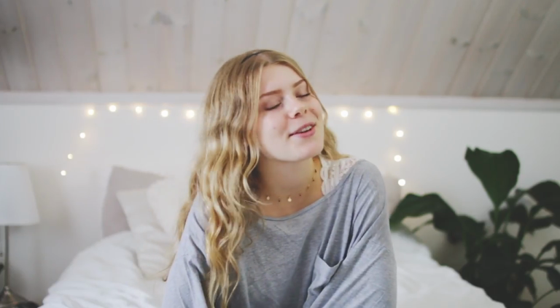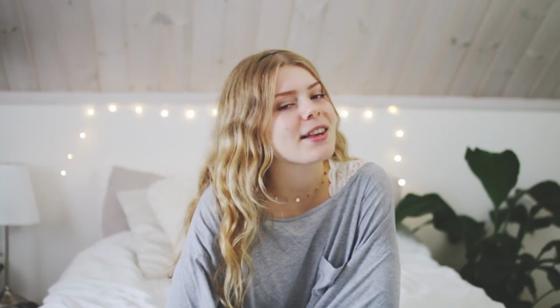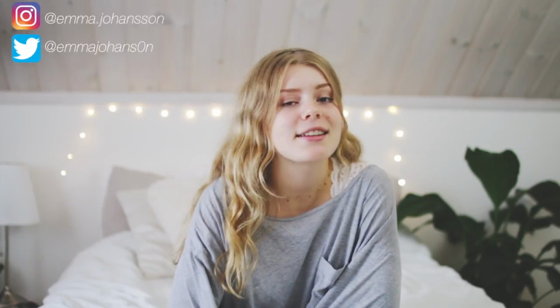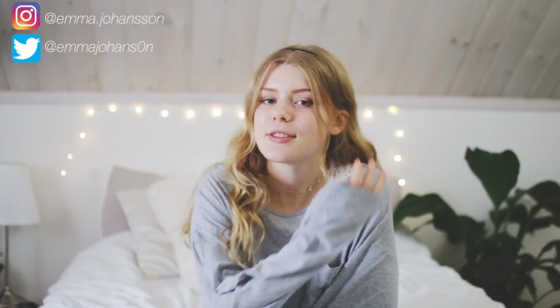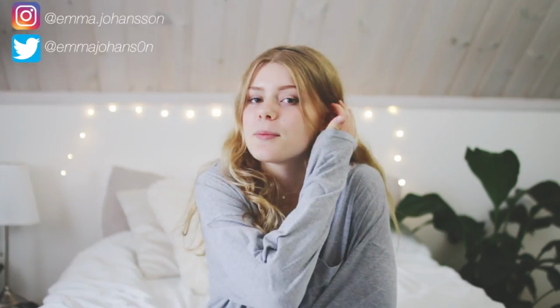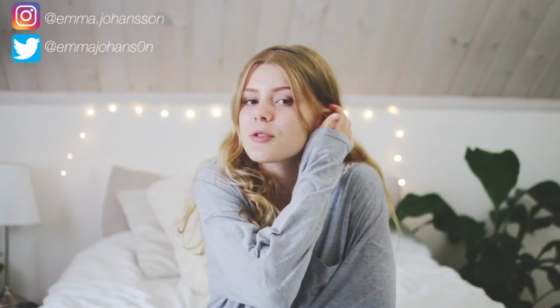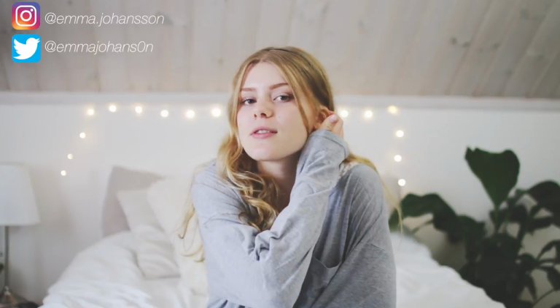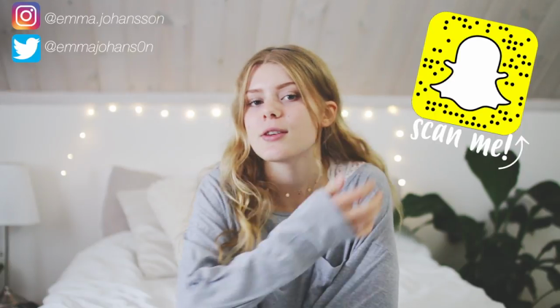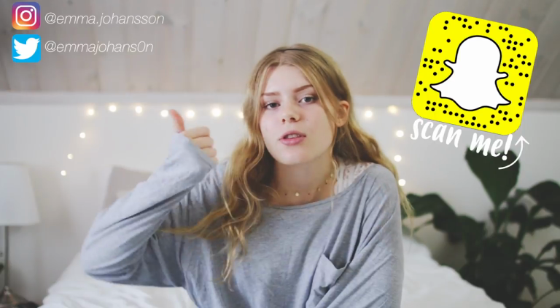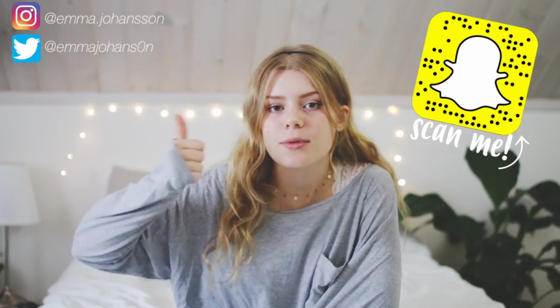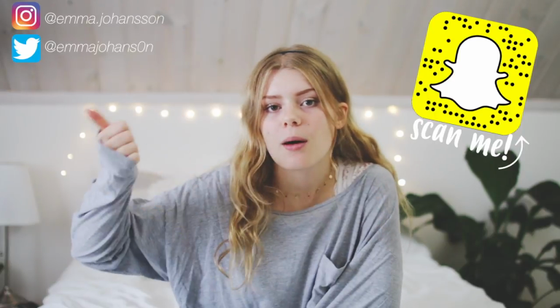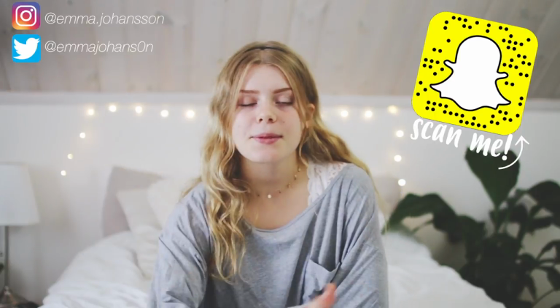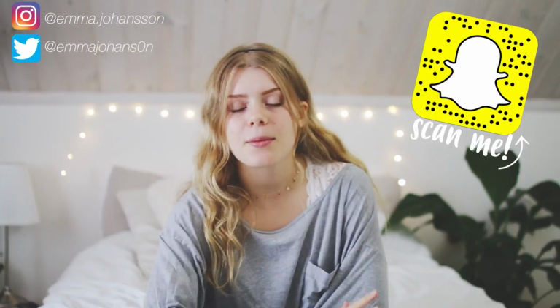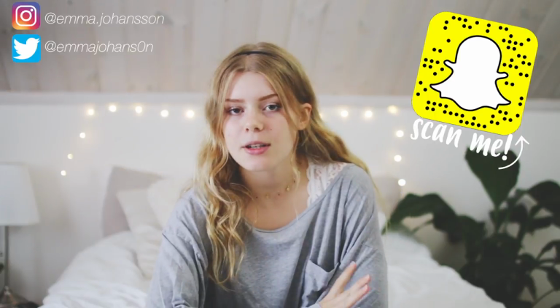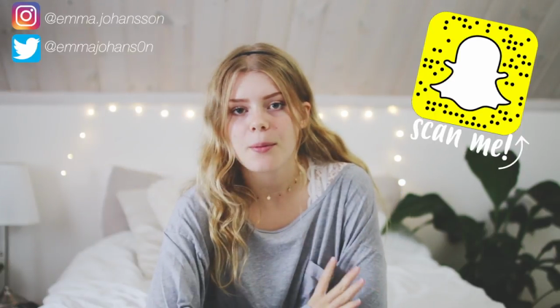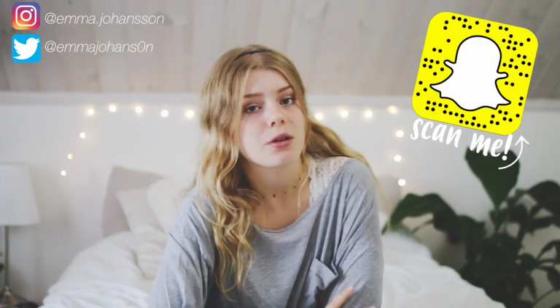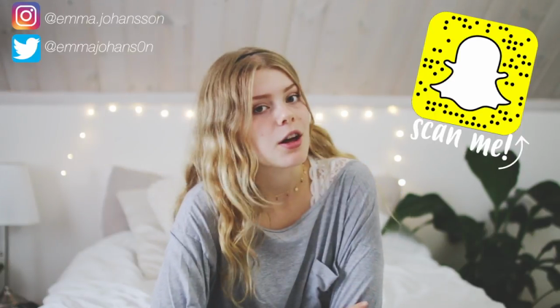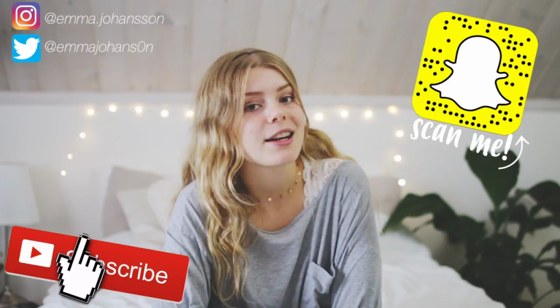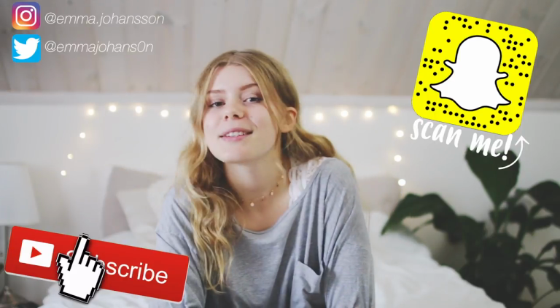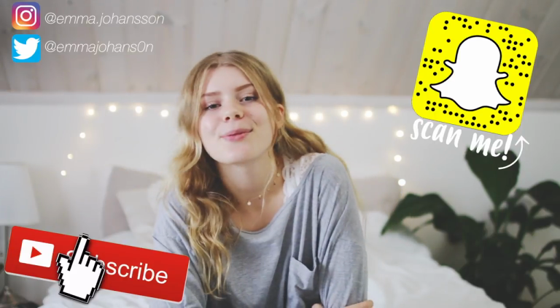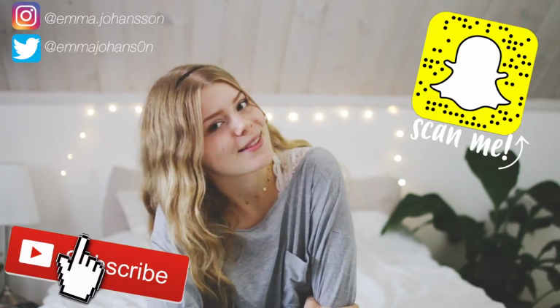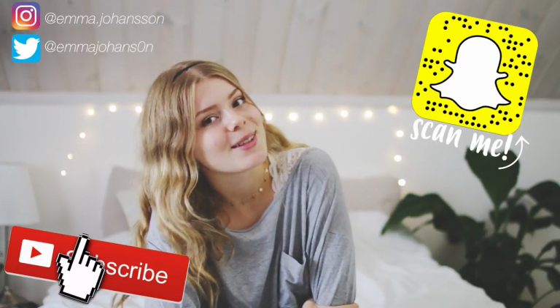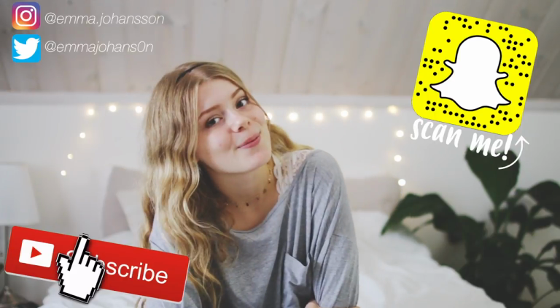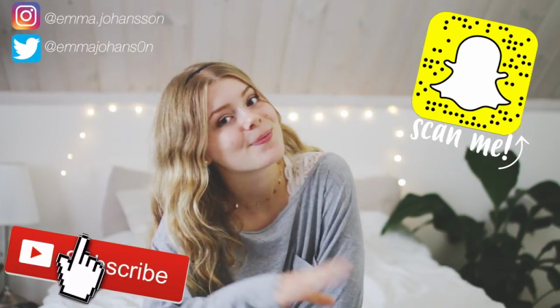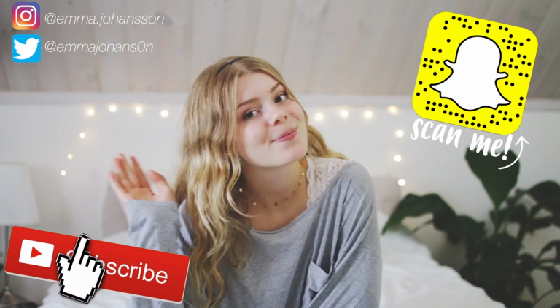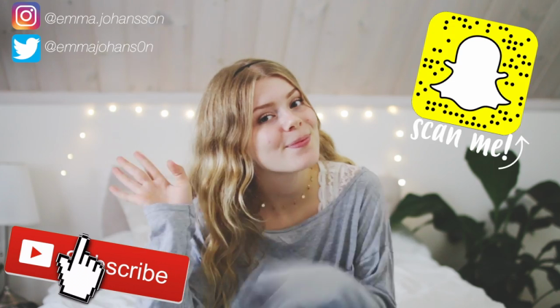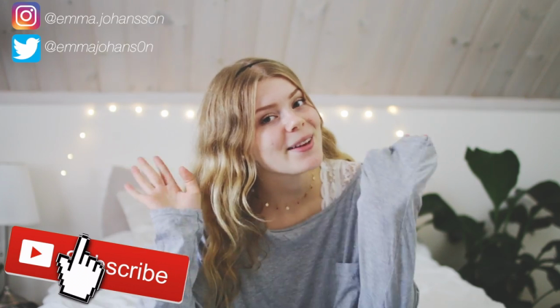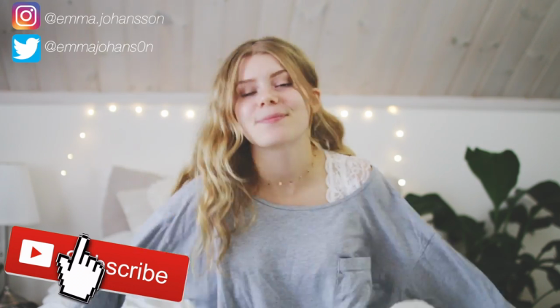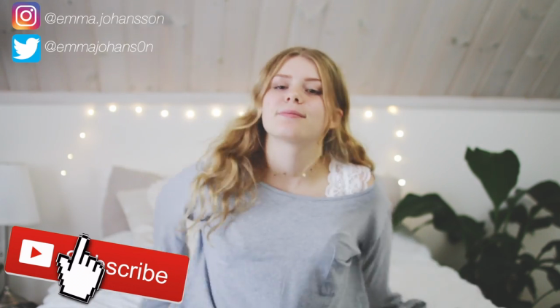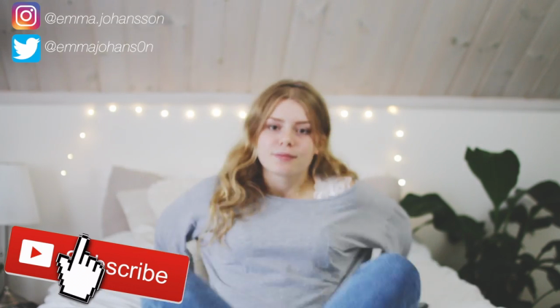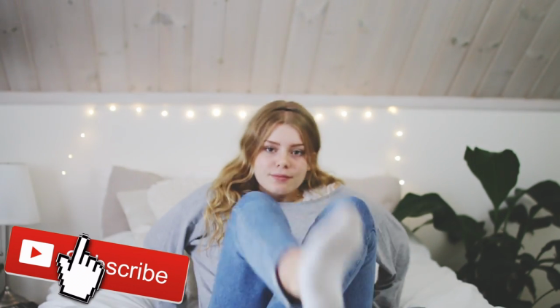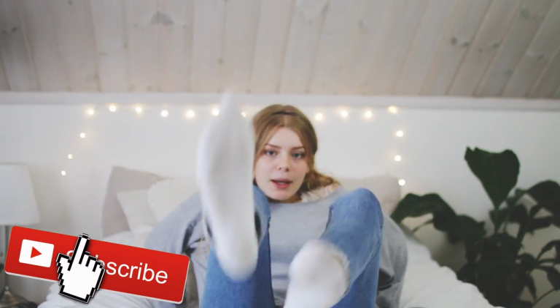So that is going to be it for today's video. I really hope you liked it — if you did, be sure to give it a huge thumbs up. Let us know down in the comments what you thought, and I will see you in my next video. Bye!